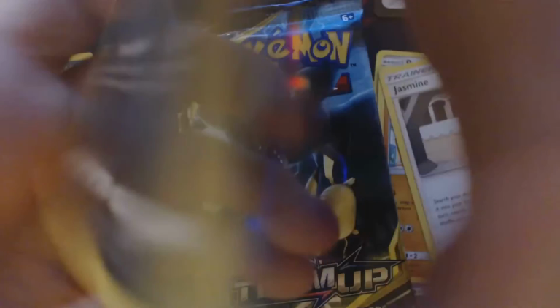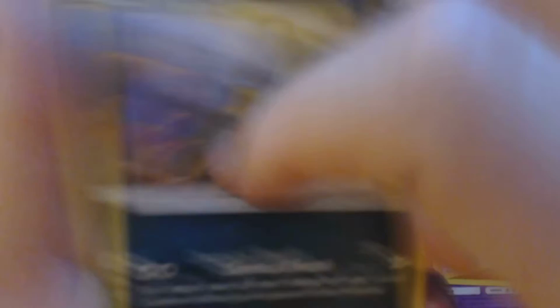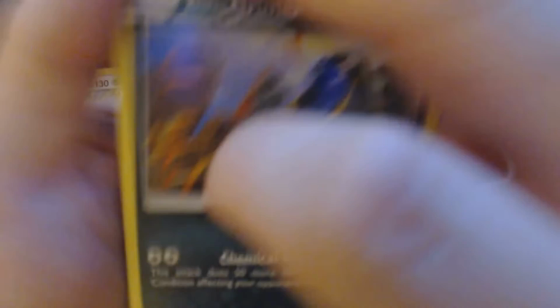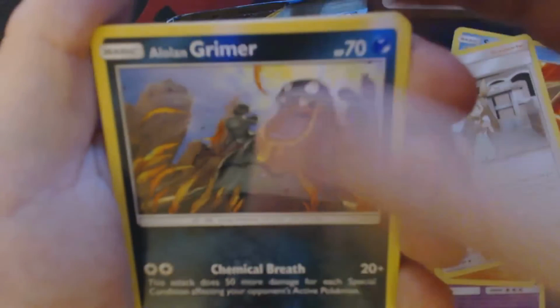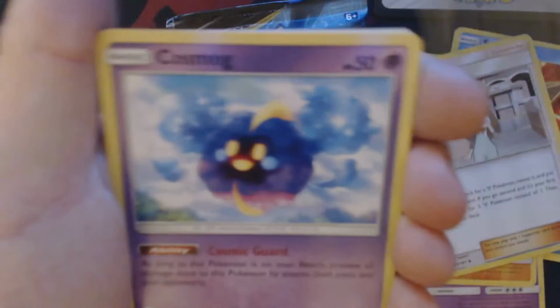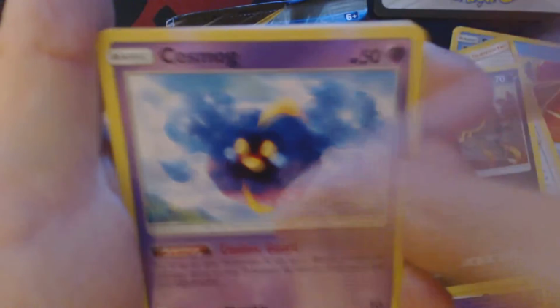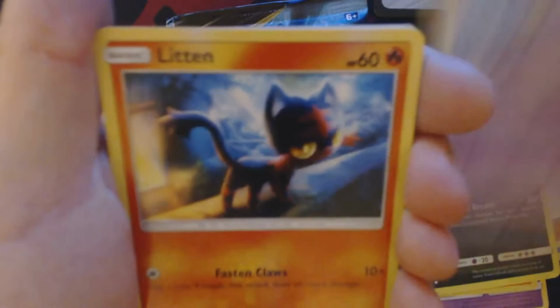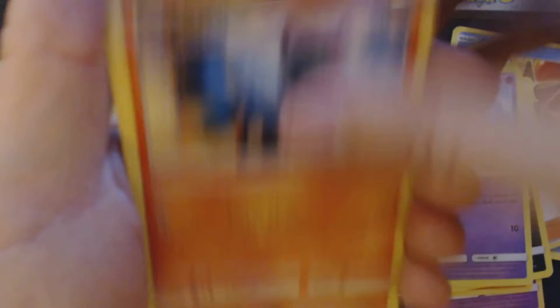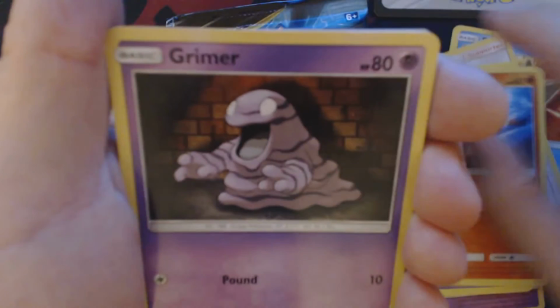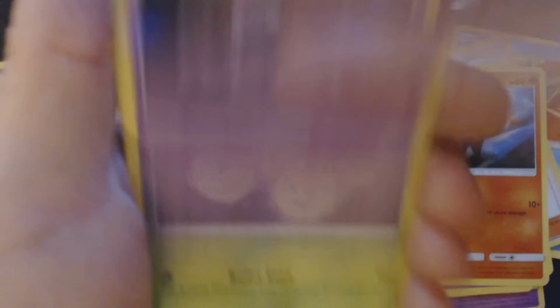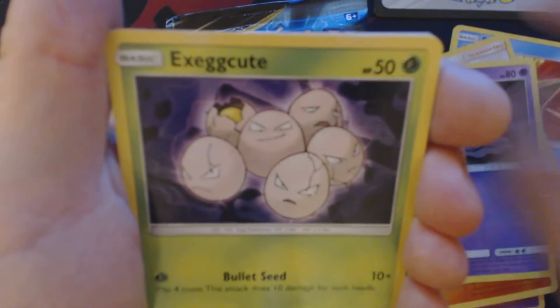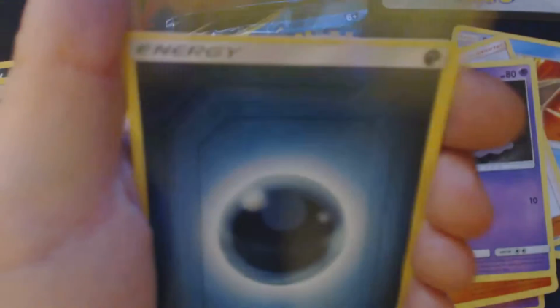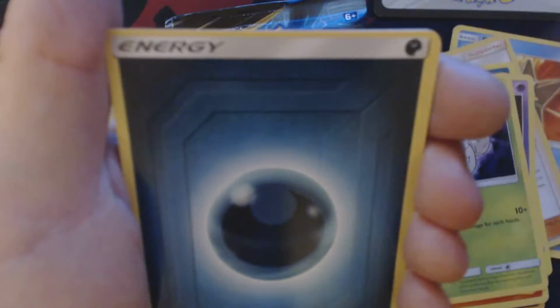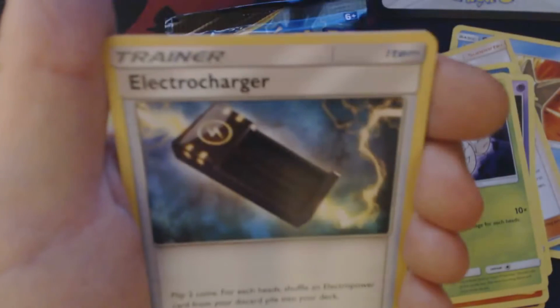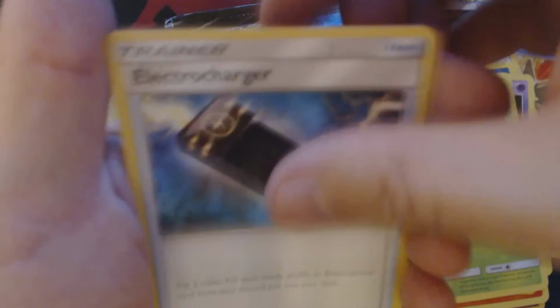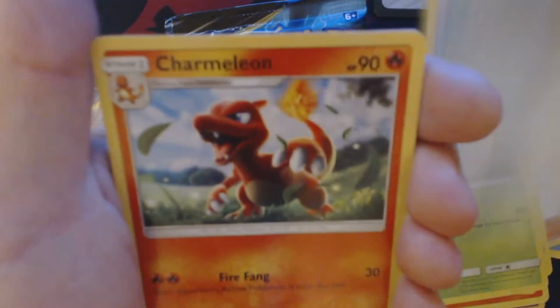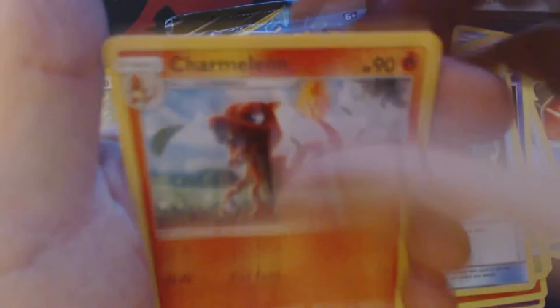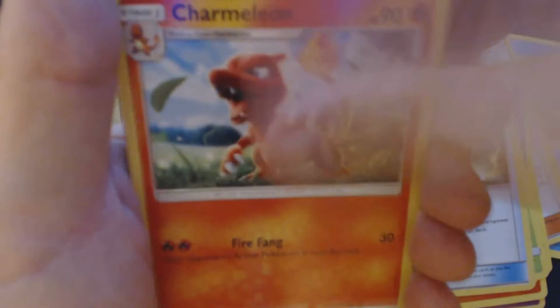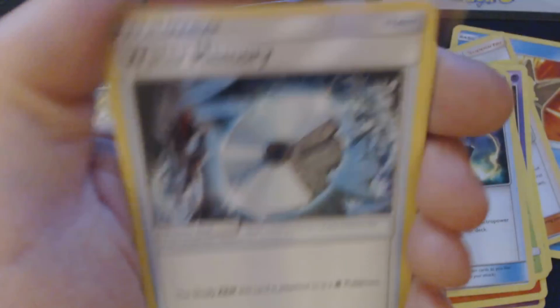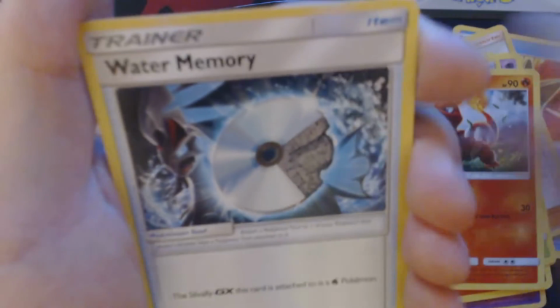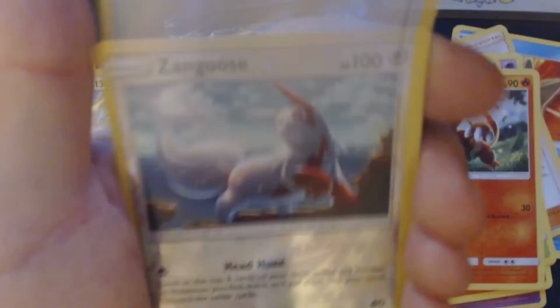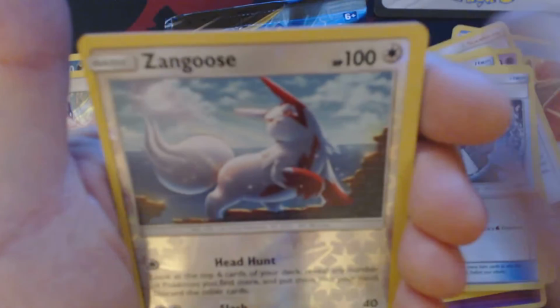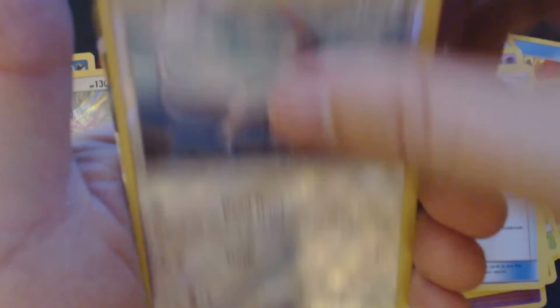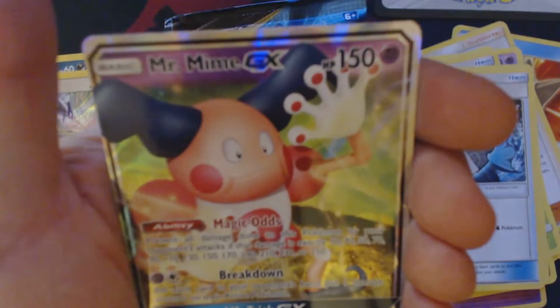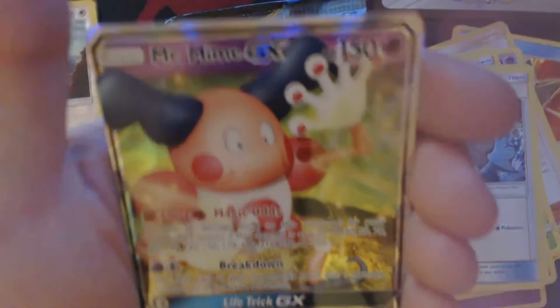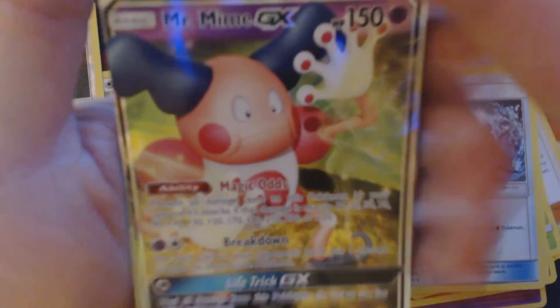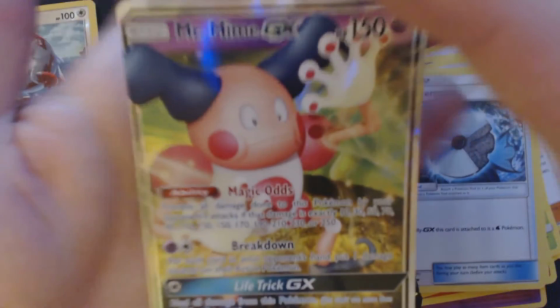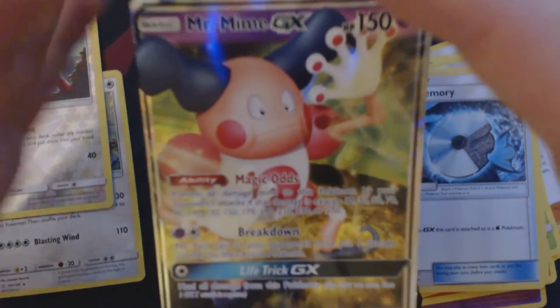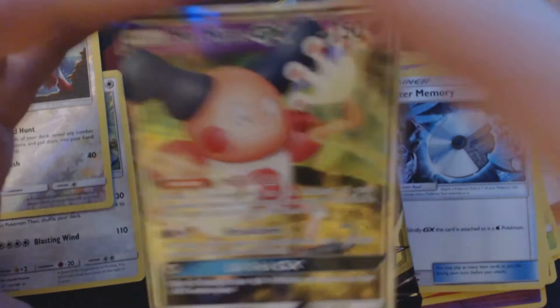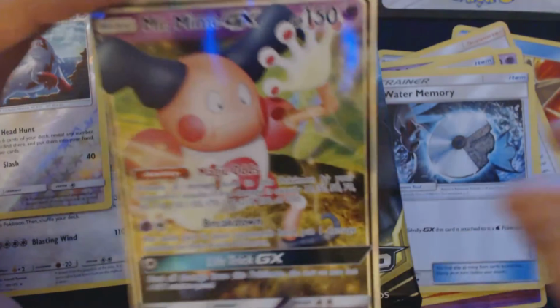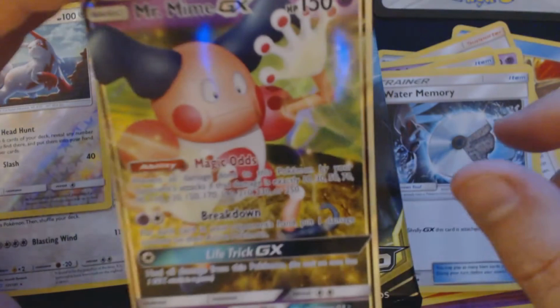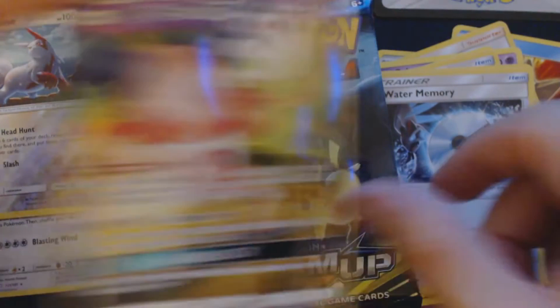We've got here: Alolan Grimer, Ghost Smog, Litten, Grimer, Exeggcute, Darkness Energy, Electrocharger, Charmeleon, Water Memory, Reverse Hollow Zangoose, and Mr. Mime GX.